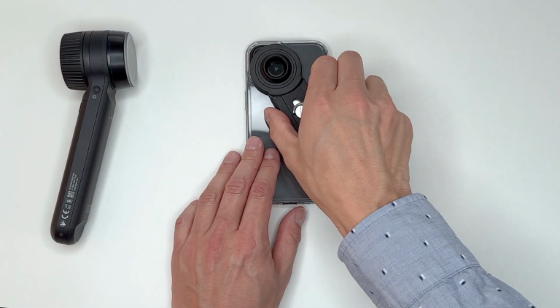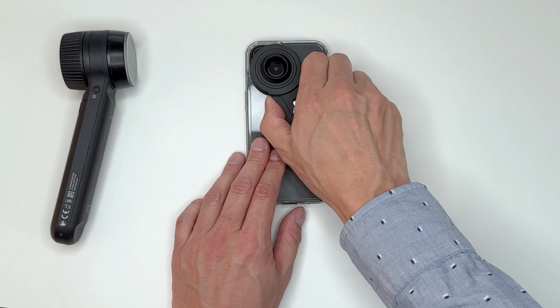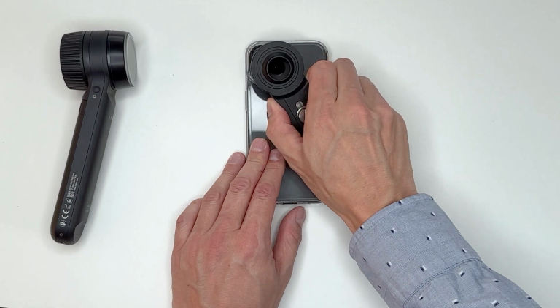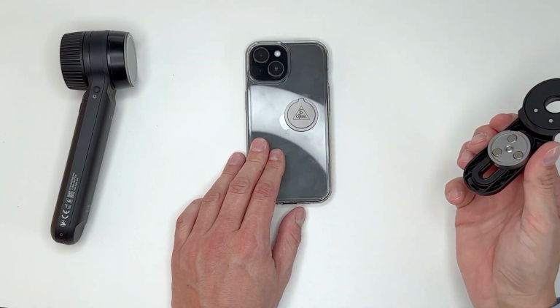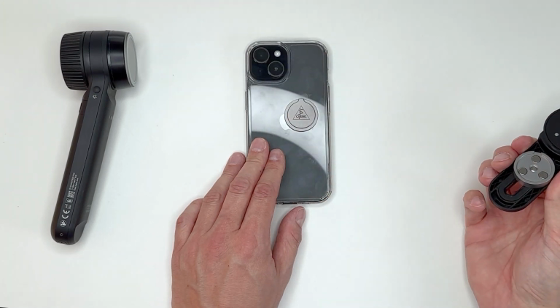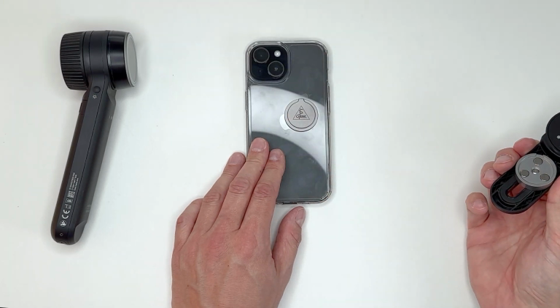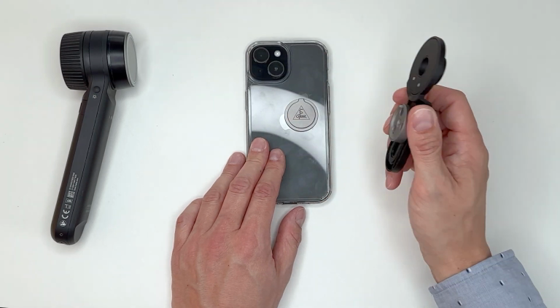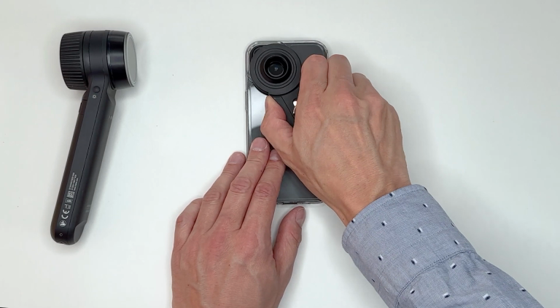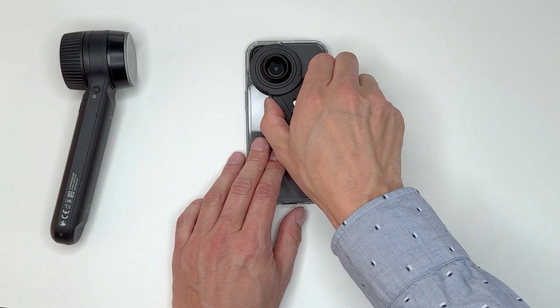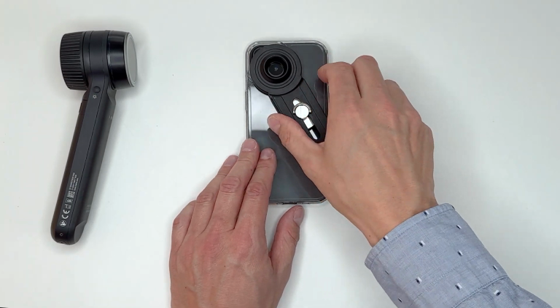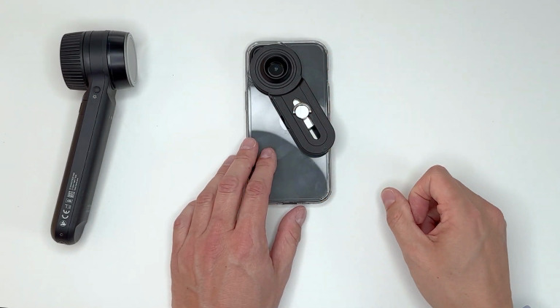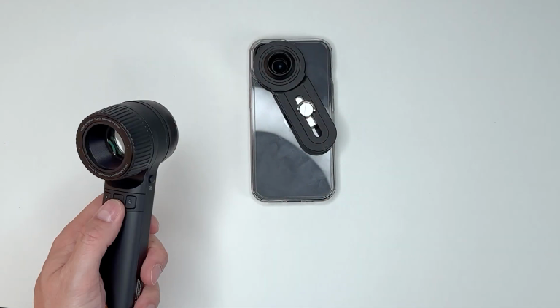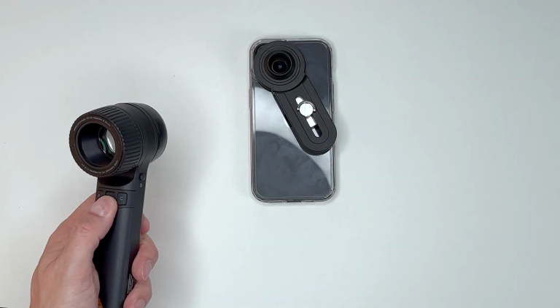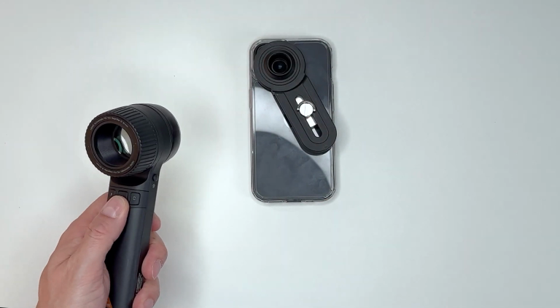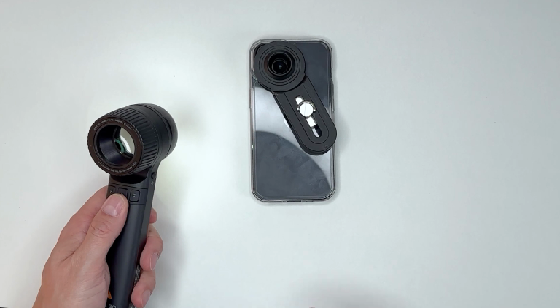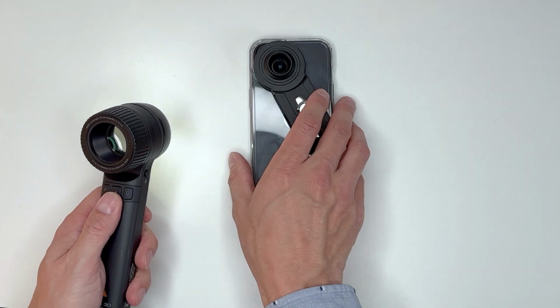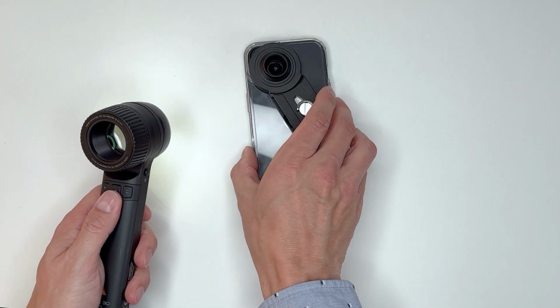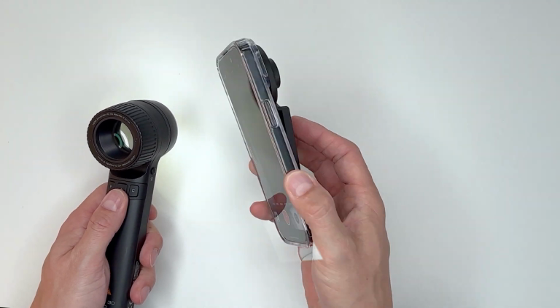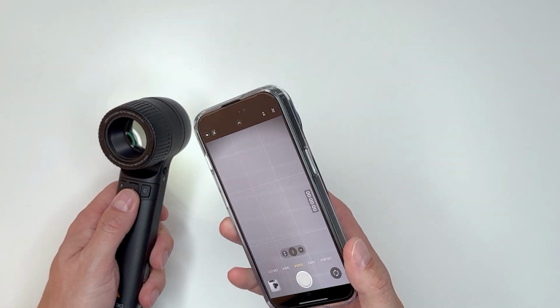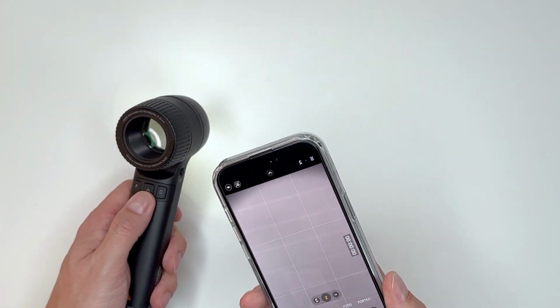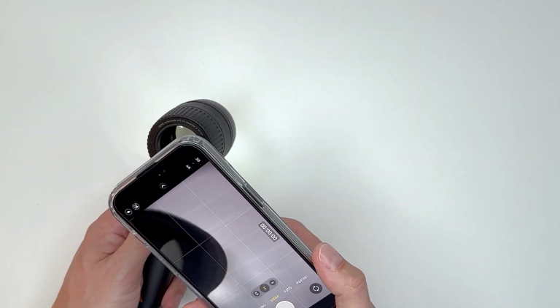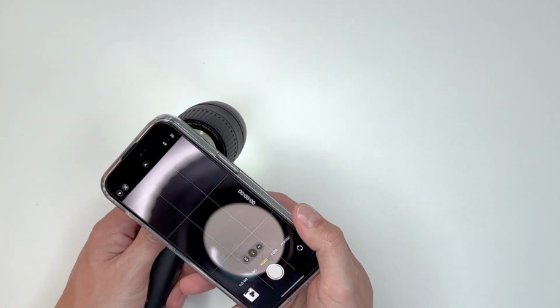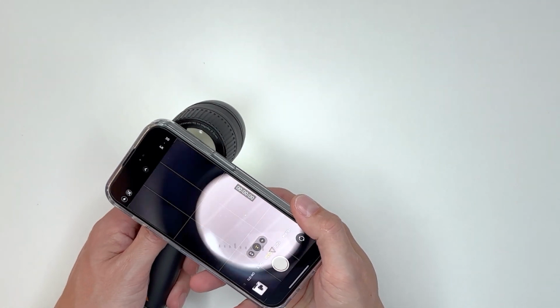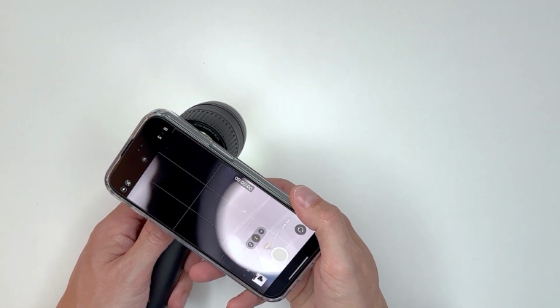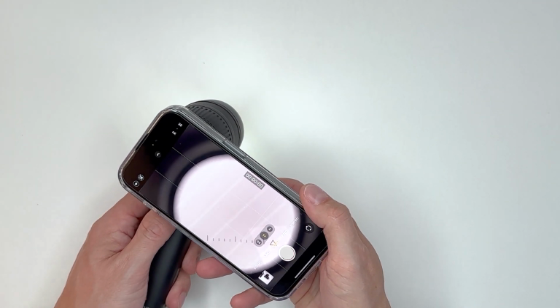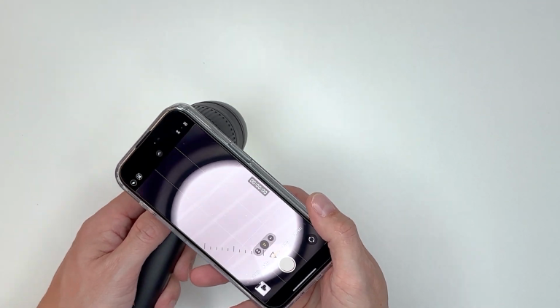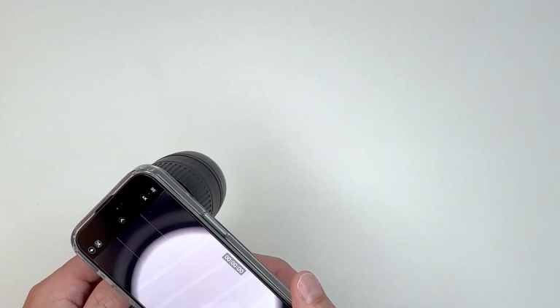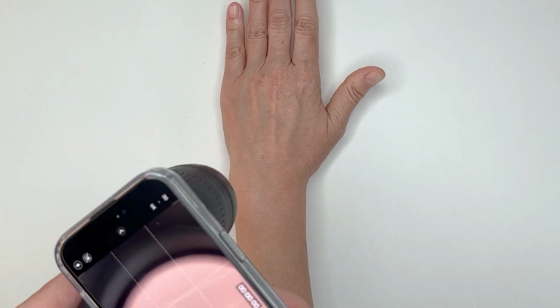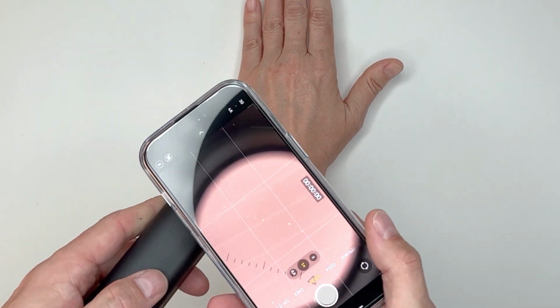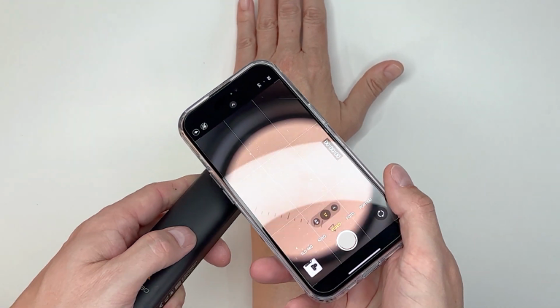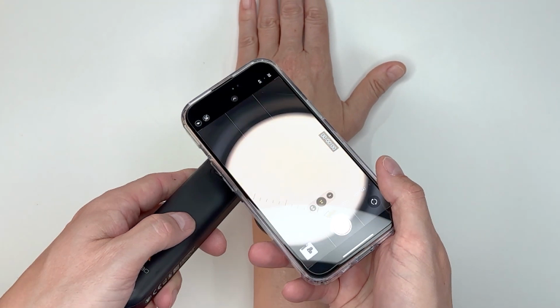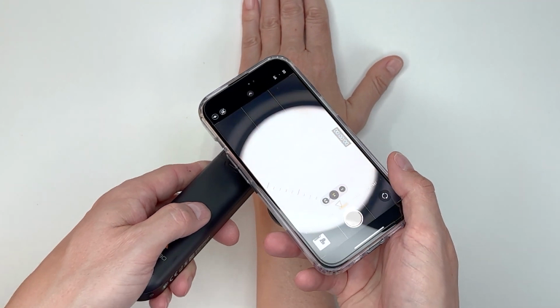The adapter can be removed at any time while the fixing button remains on the smartphone case. Finally, you can attach the phone with the magnetic adapter to your Heine Dermatoscope. You are now ready to take photos.